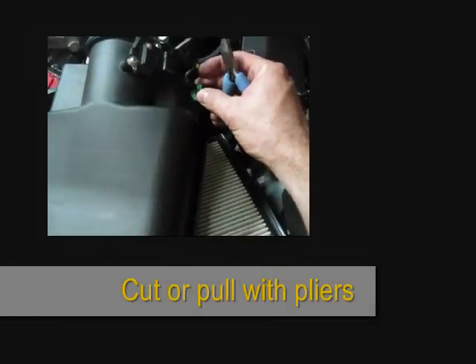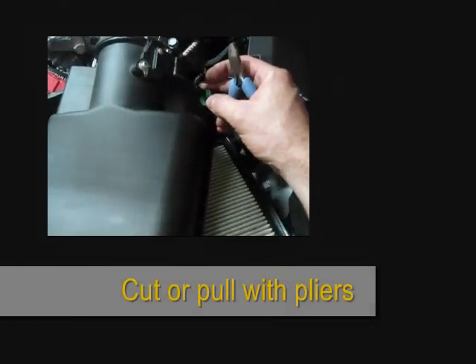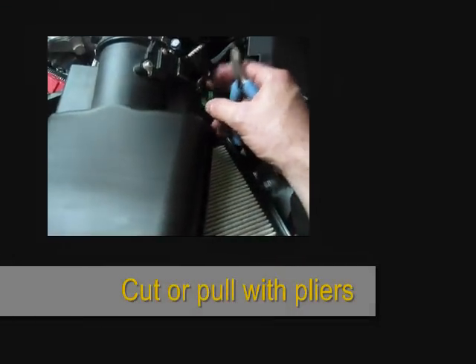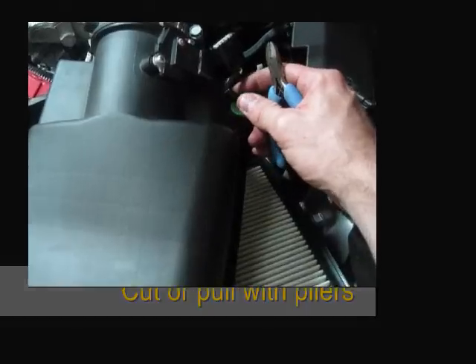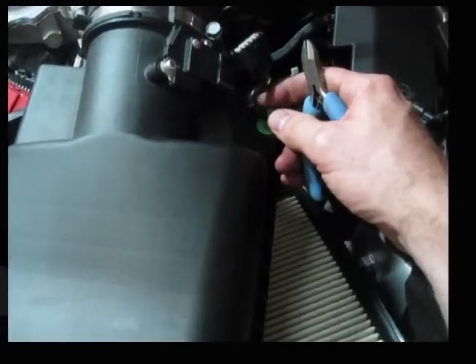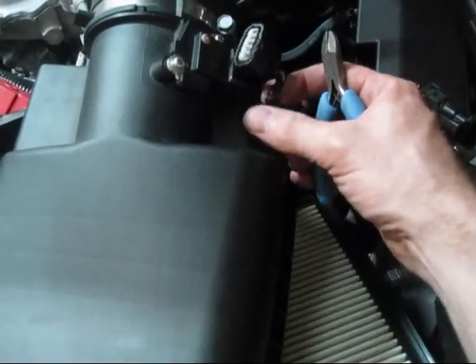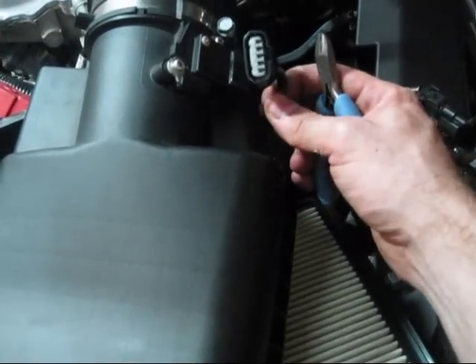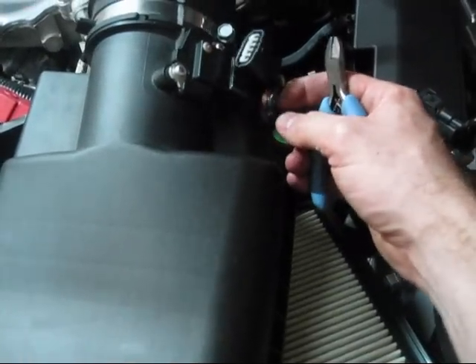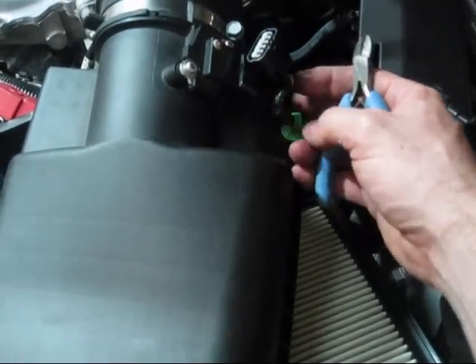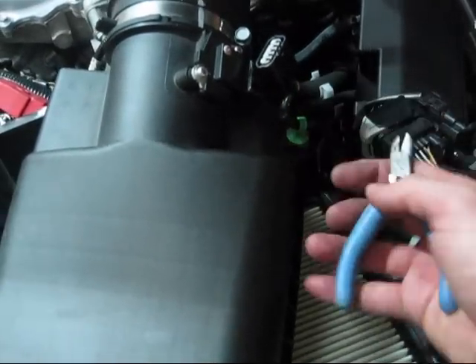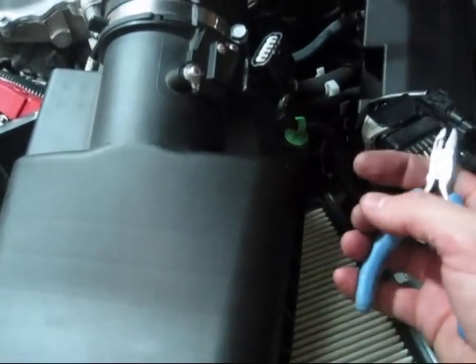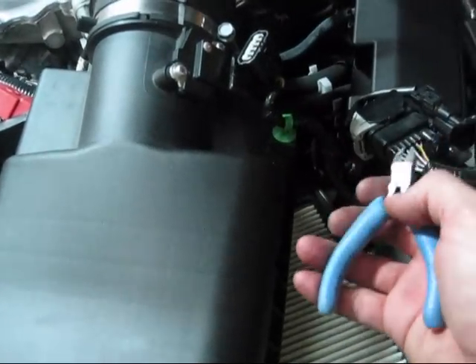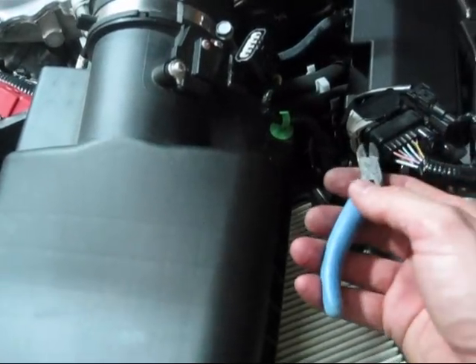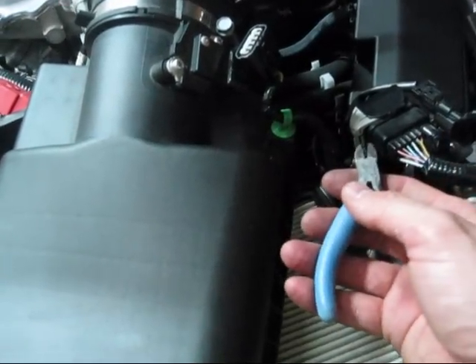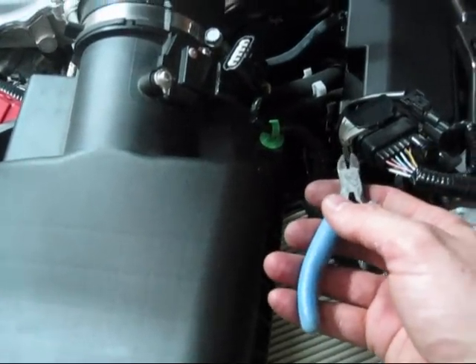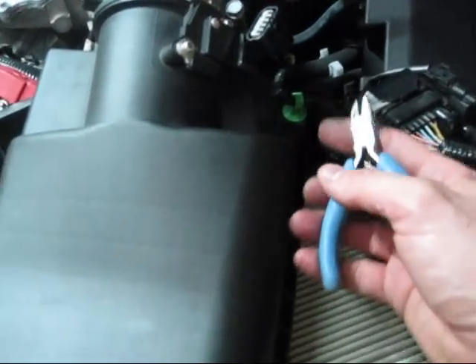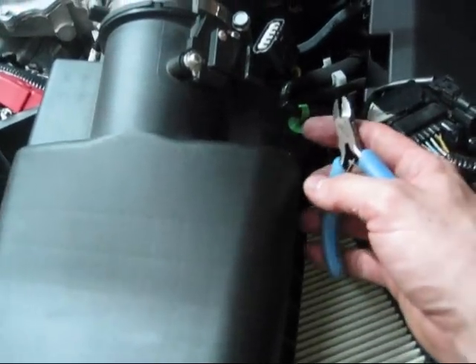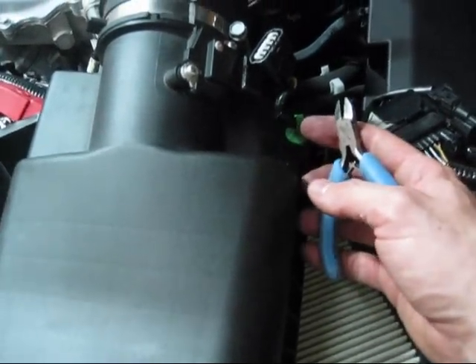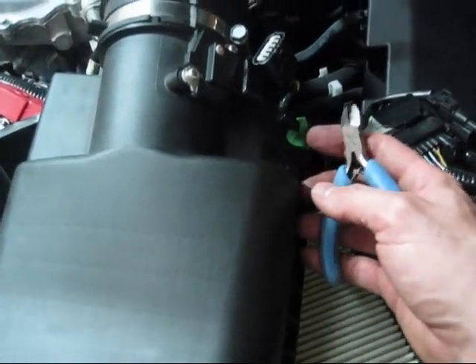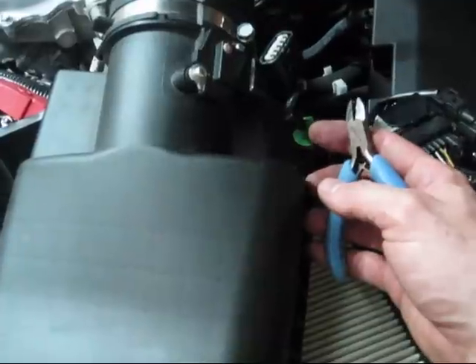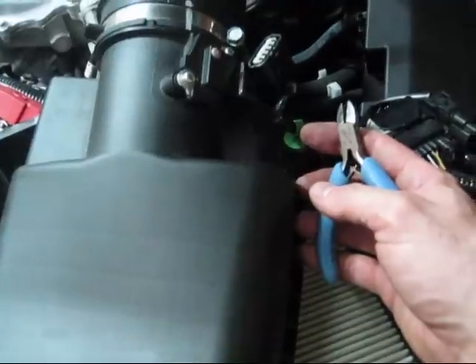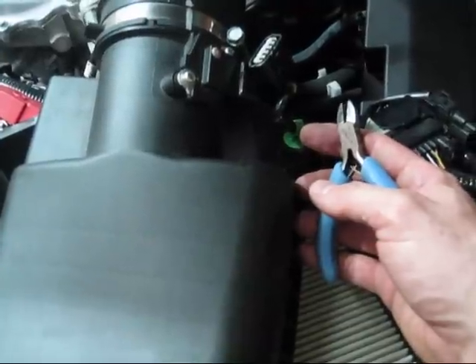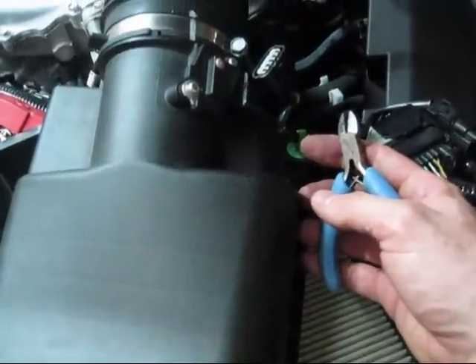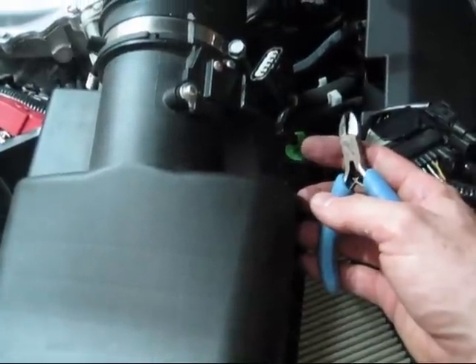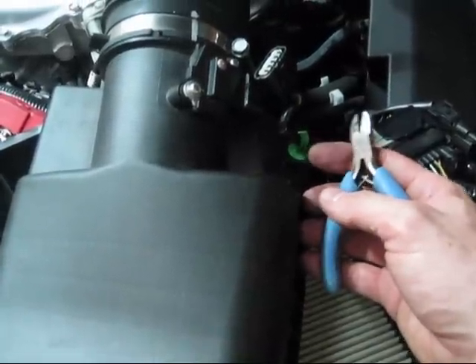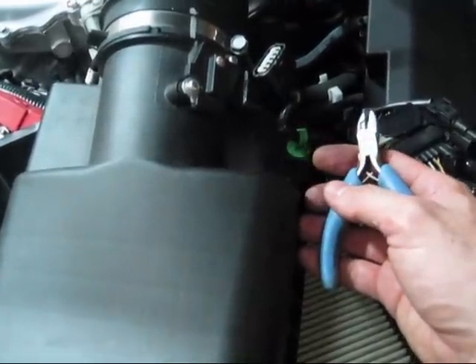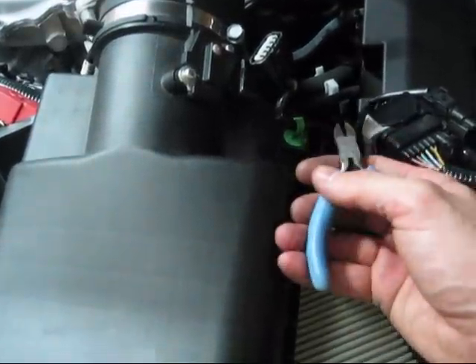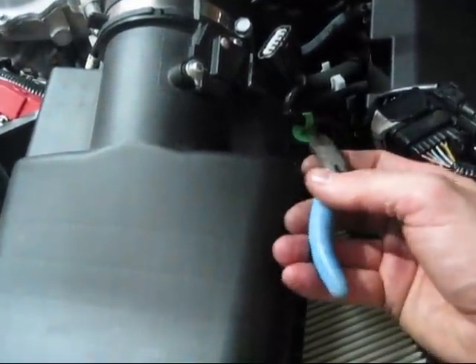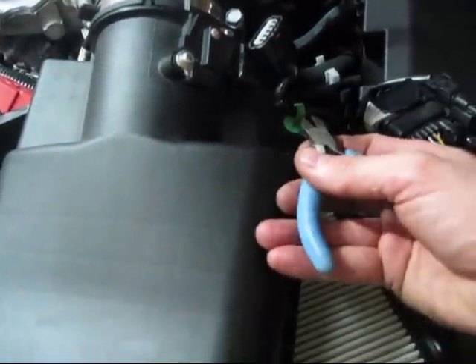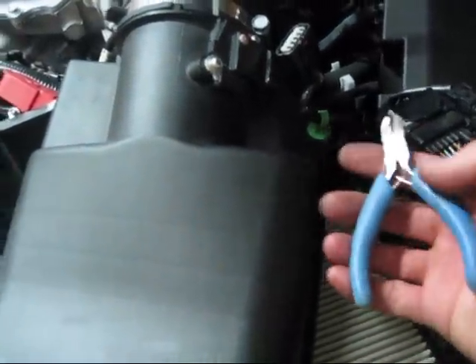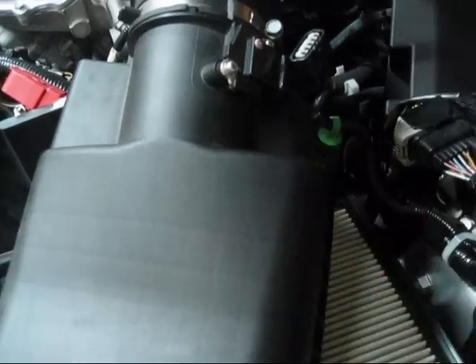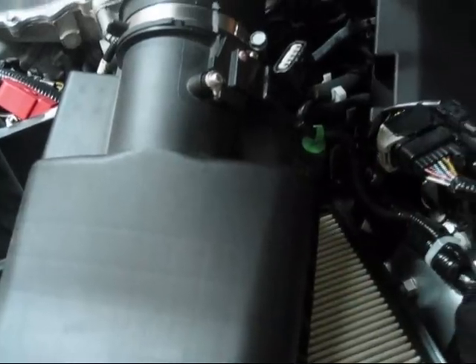We almost got it out but there's one little thing I forgot to mention — there's a little wire tie holding the connector for the mass airflow sensor there. We're just going to cut this right here. Just be real careful not to cut the wires.